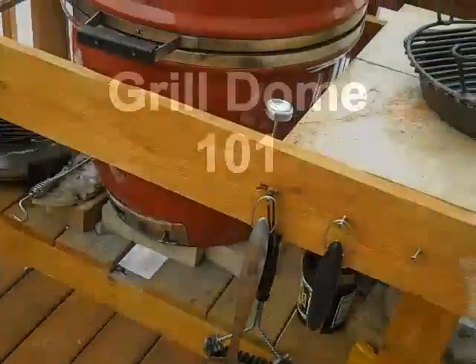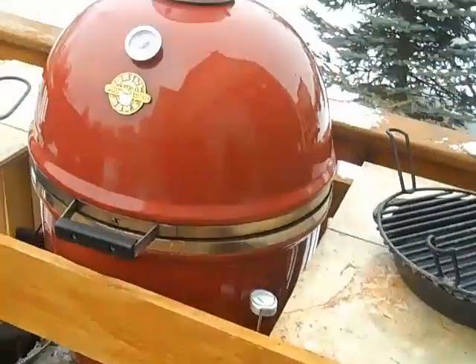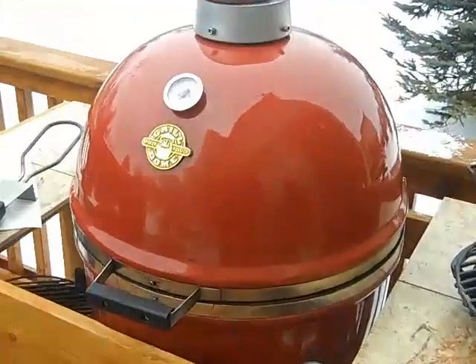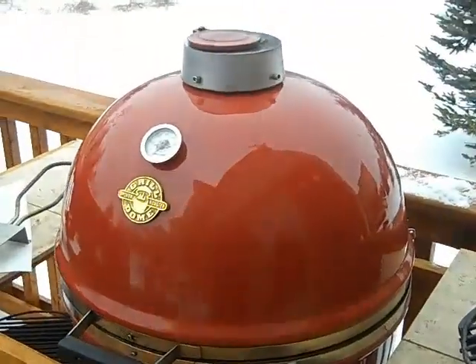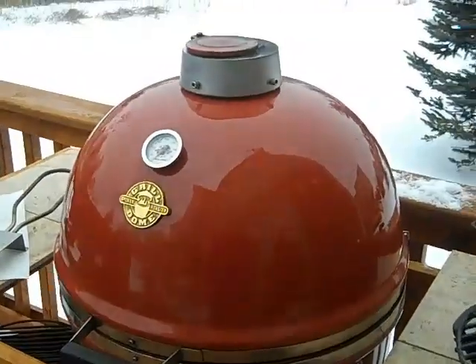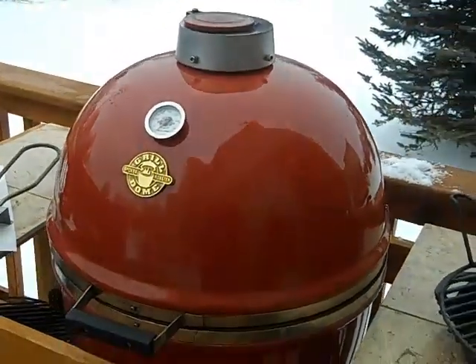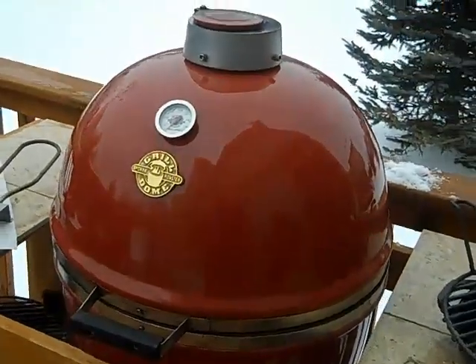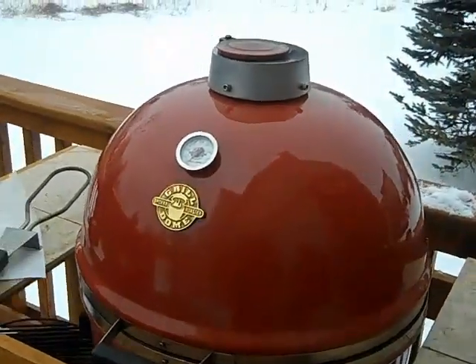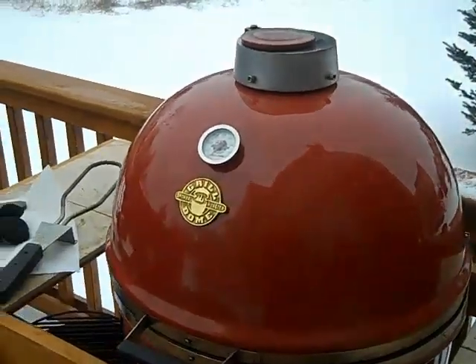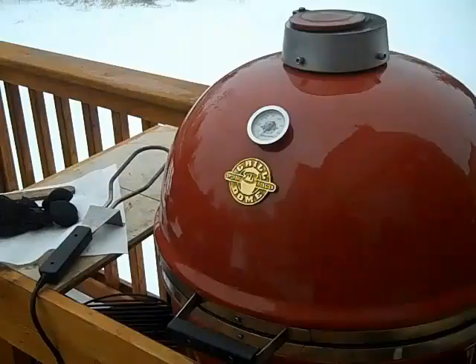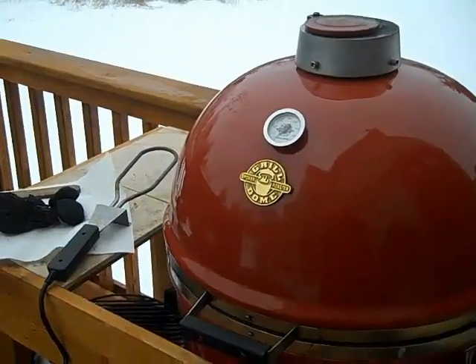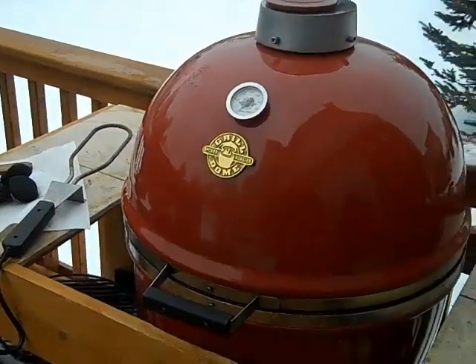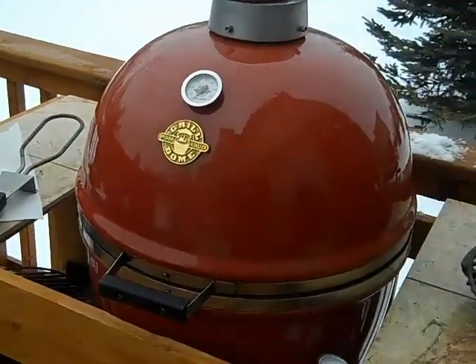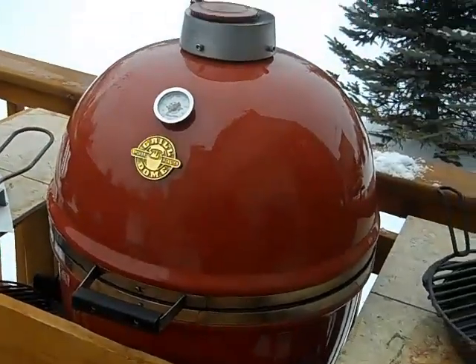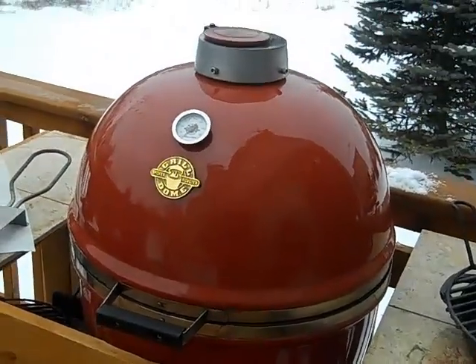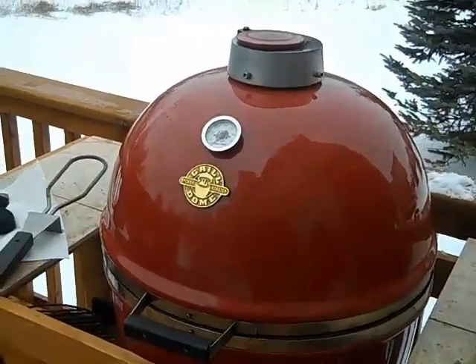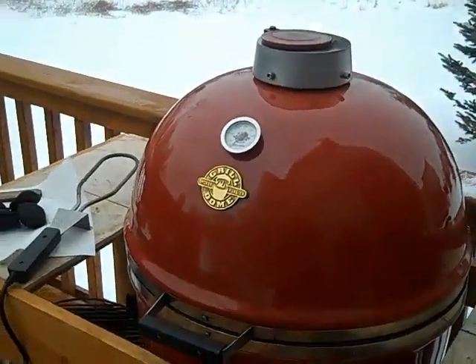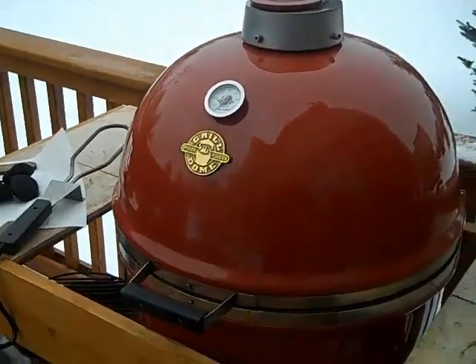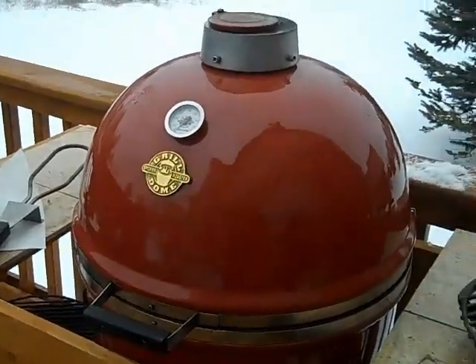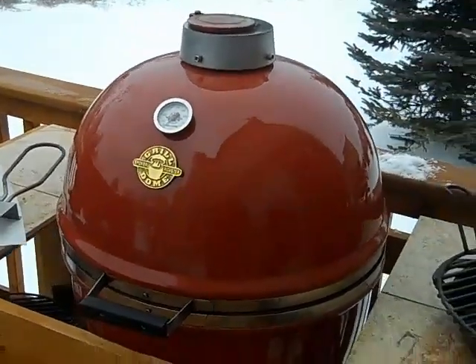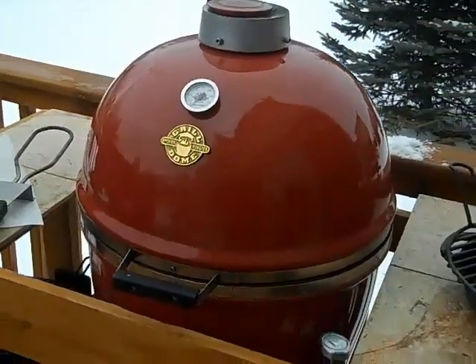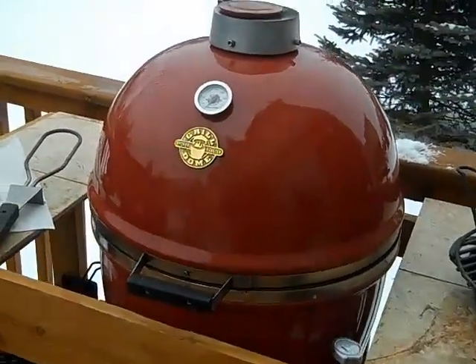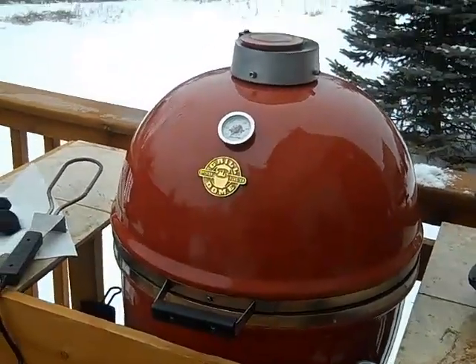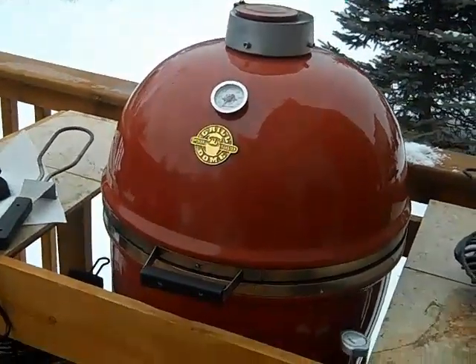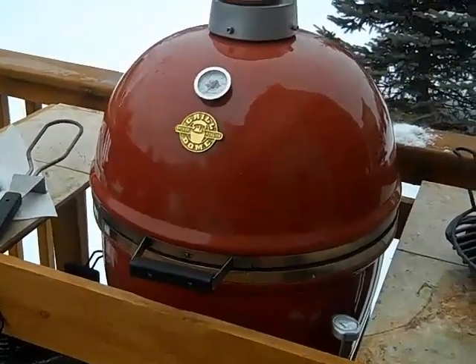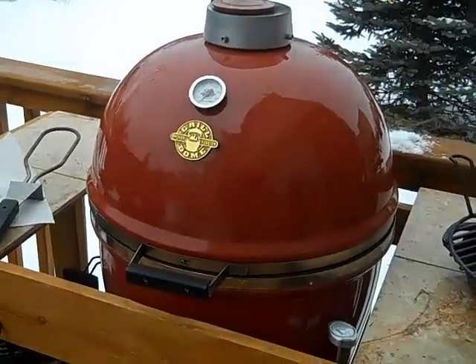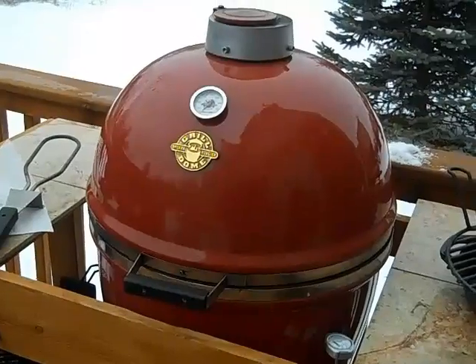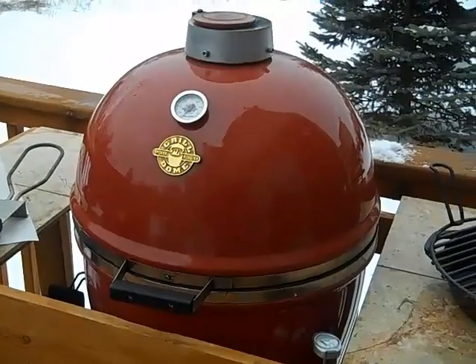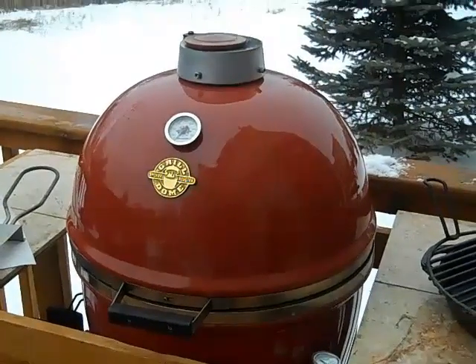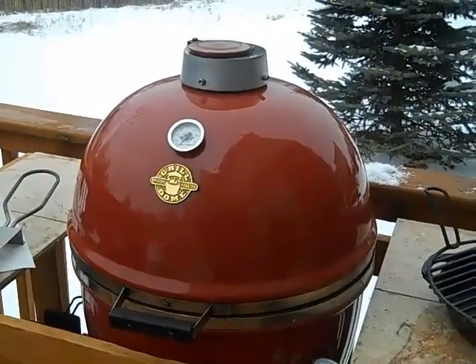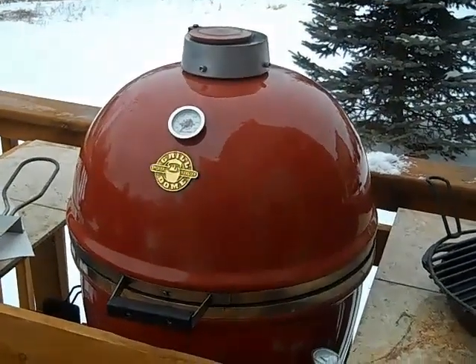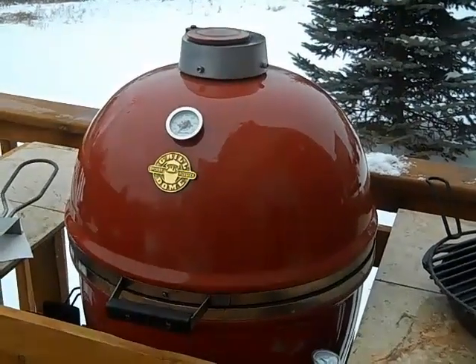Good afternoon folks, this is Ash and I'm here to talk about Grill Dome 101. I've got a friend of mine from North Carolina who's decided to buy a Grill Dome, and I told him I'd get a quick video out.